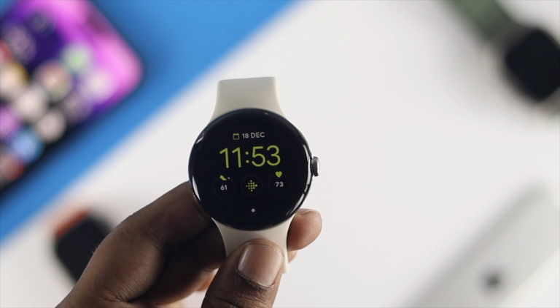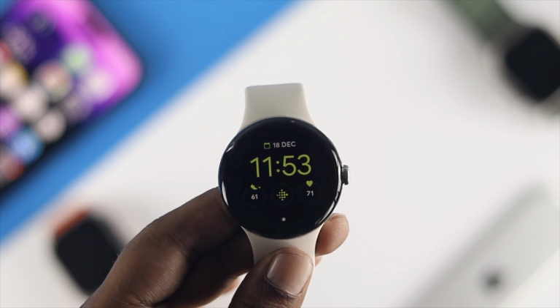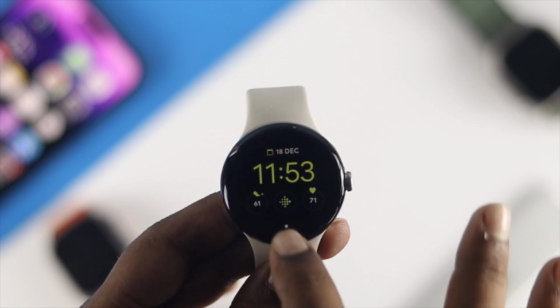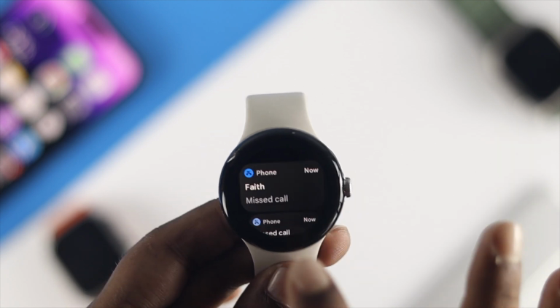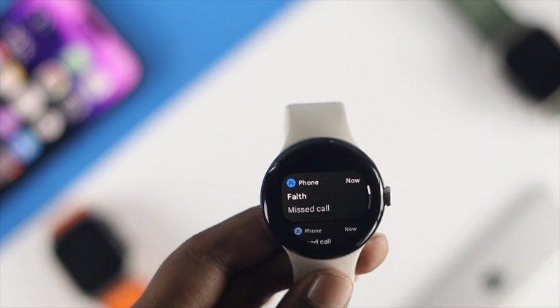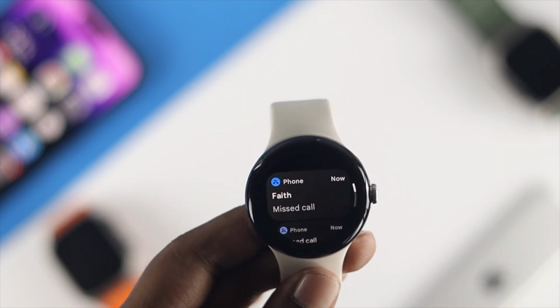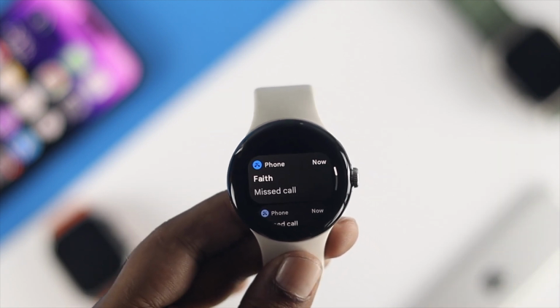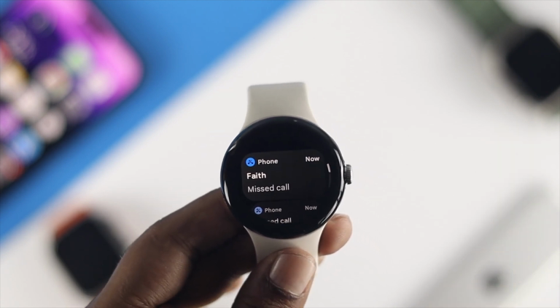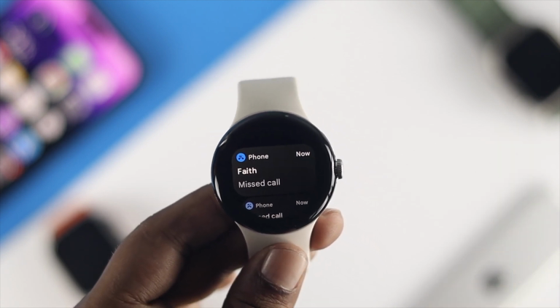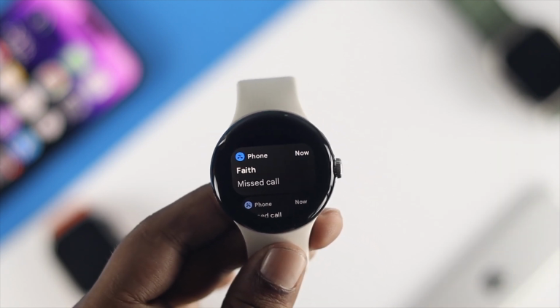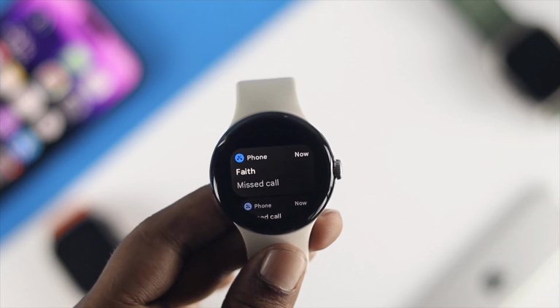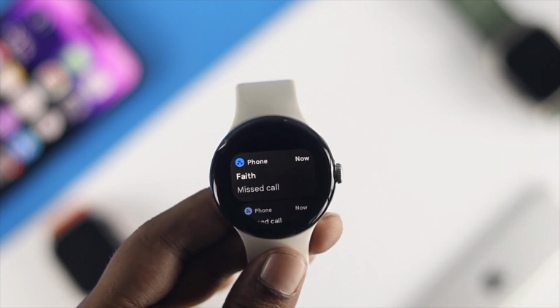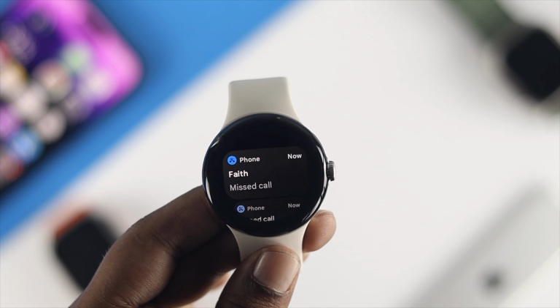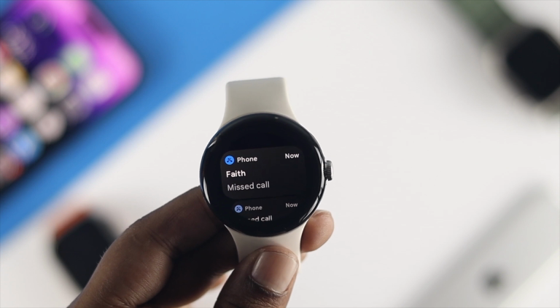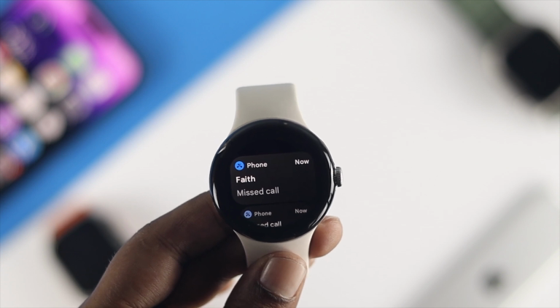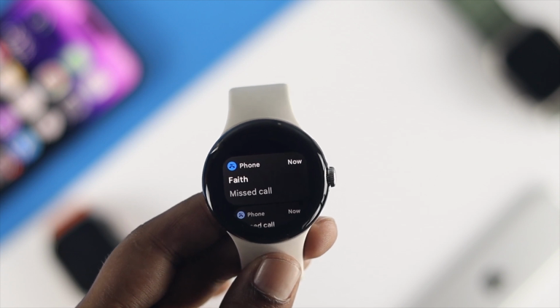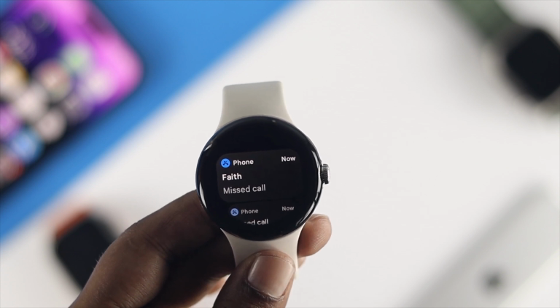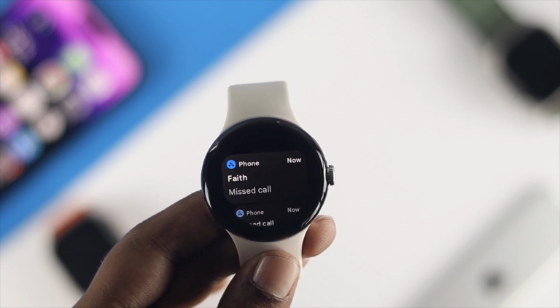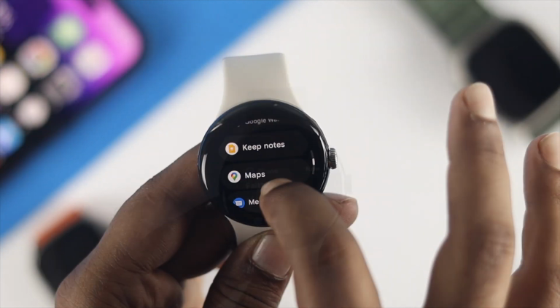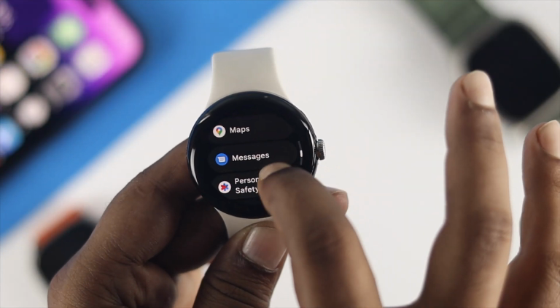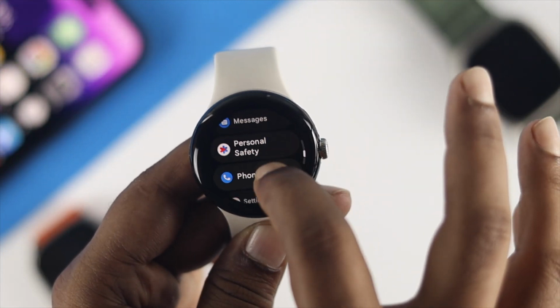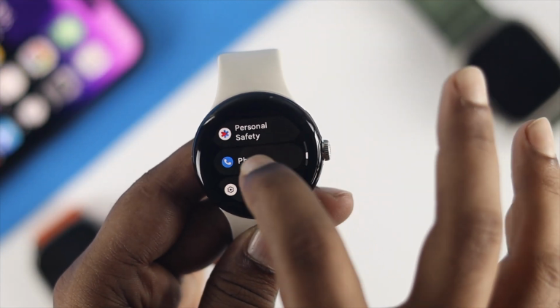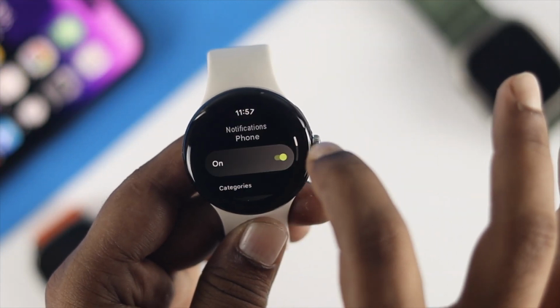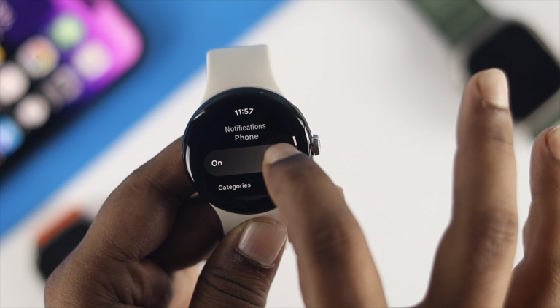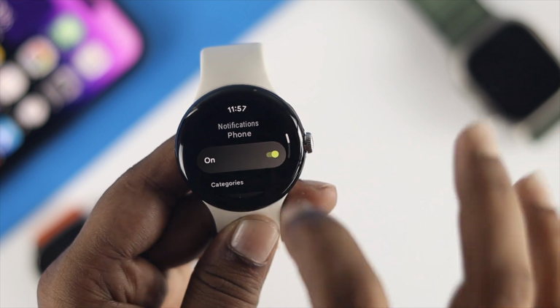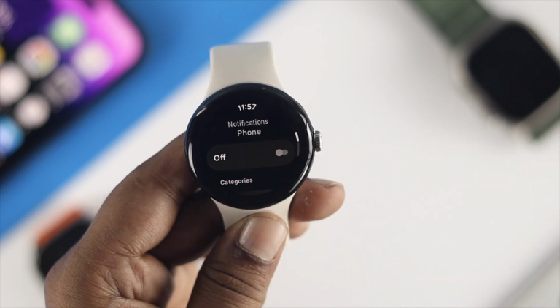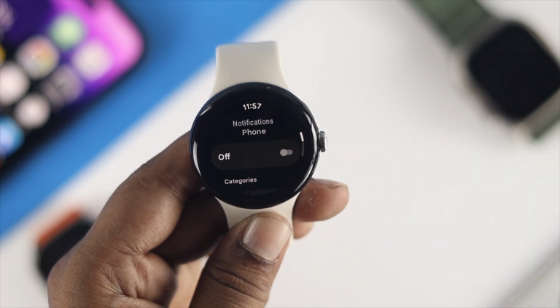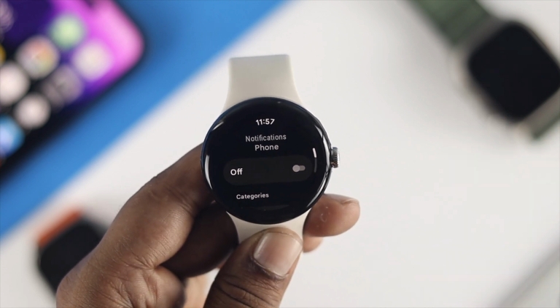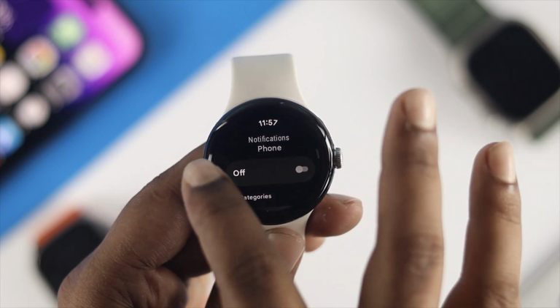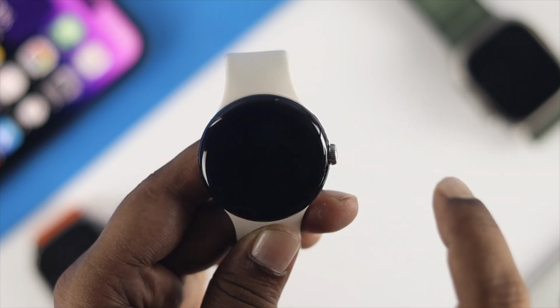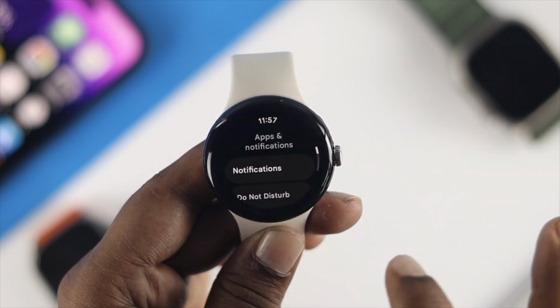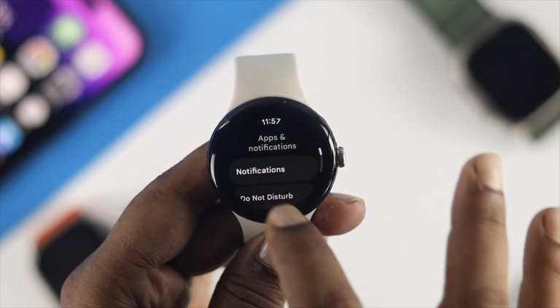Now let's get a missed call. After that, swipe up from the bottom — this is going to show you the missed call notification from your notification center on your Google Pixel Watch. Alright, this is how you can solve the missed call notification alert not showing on your Google Pixel Watch.